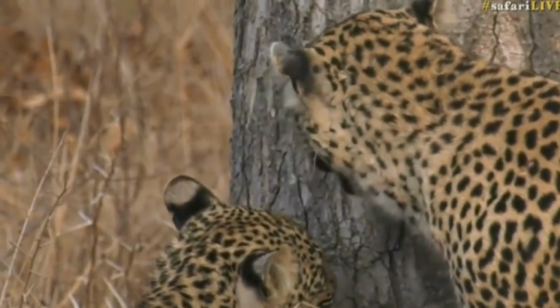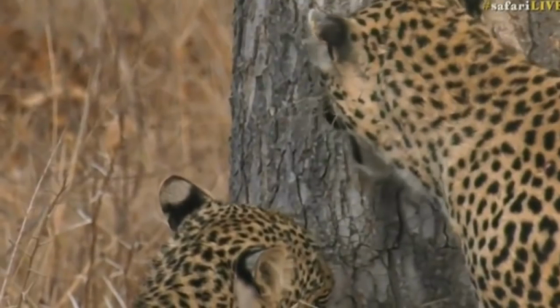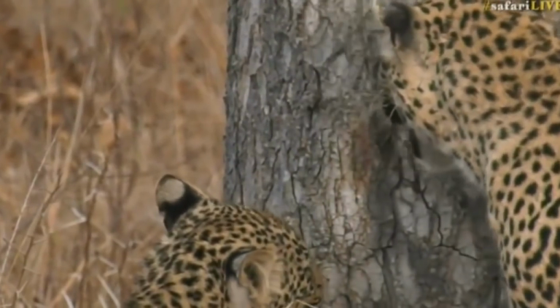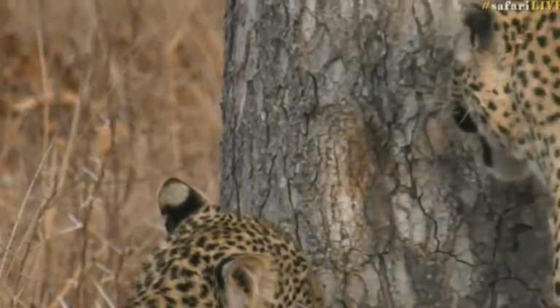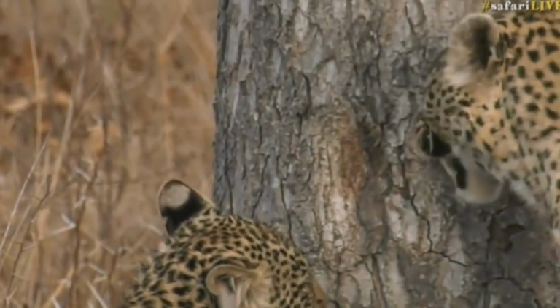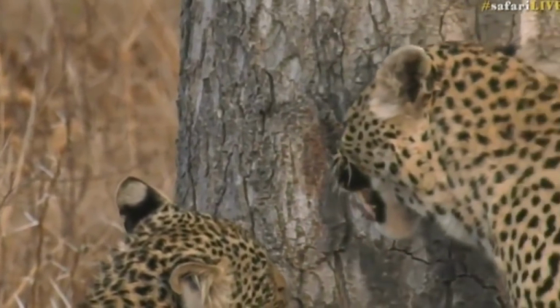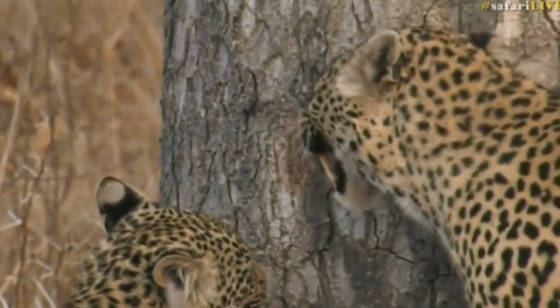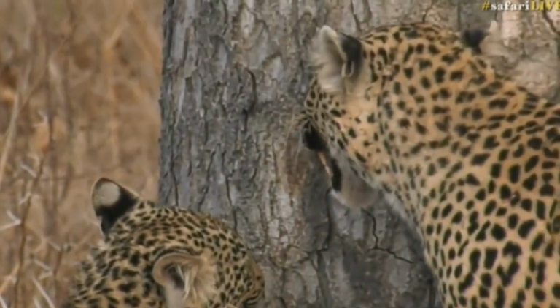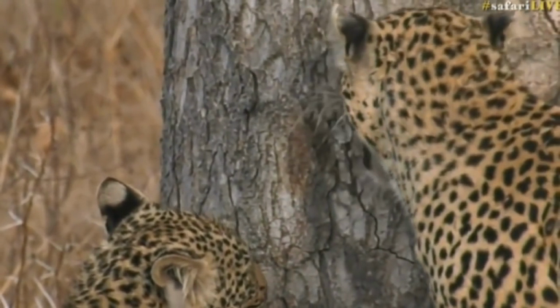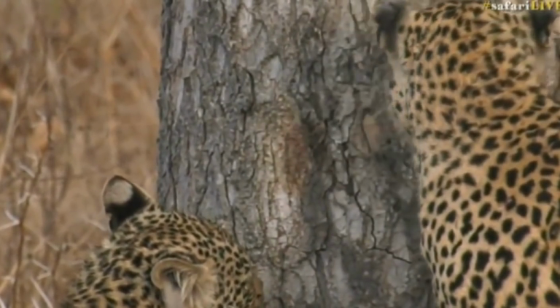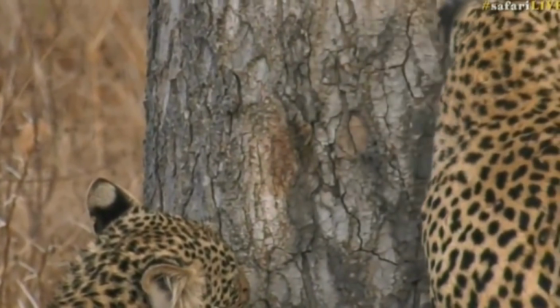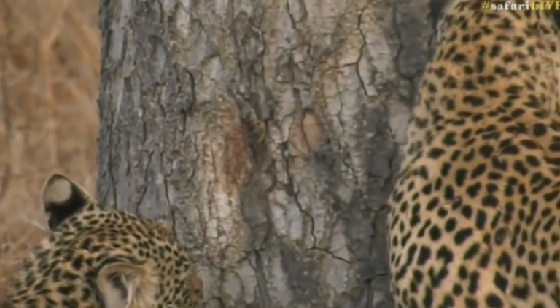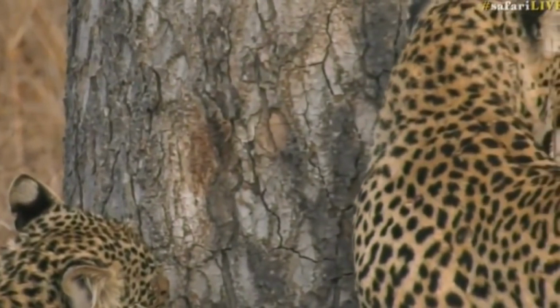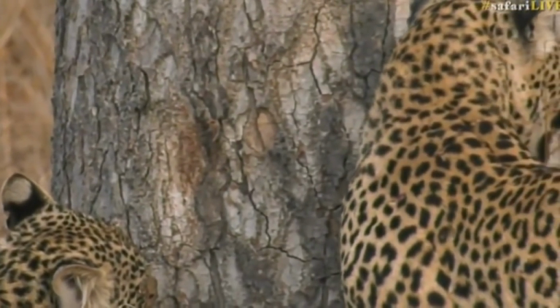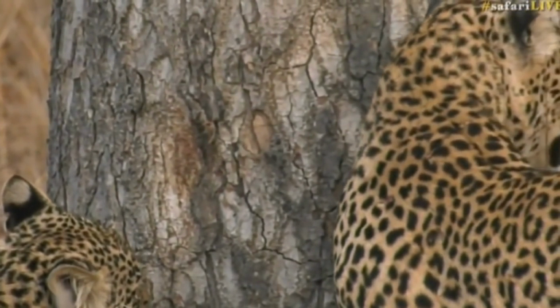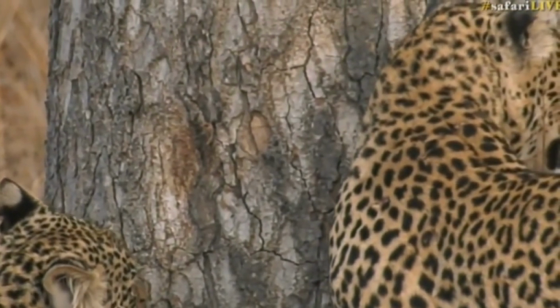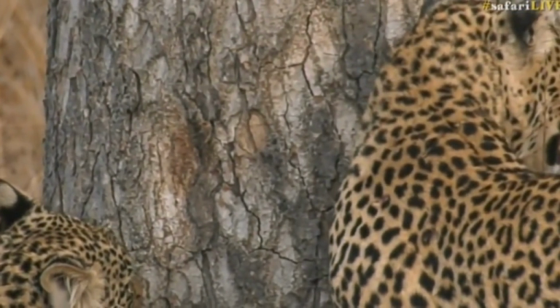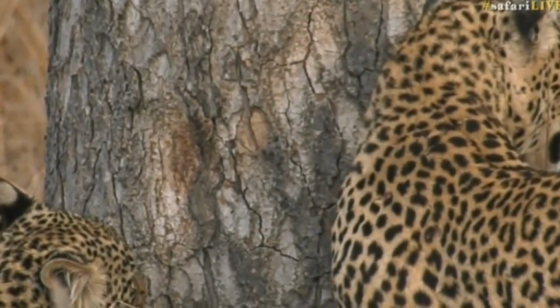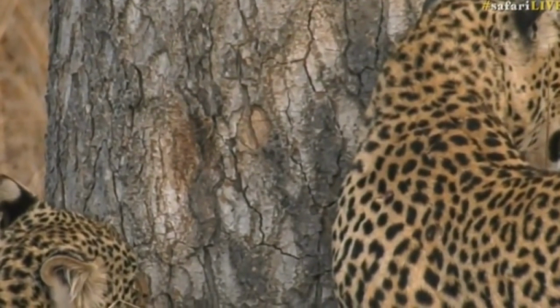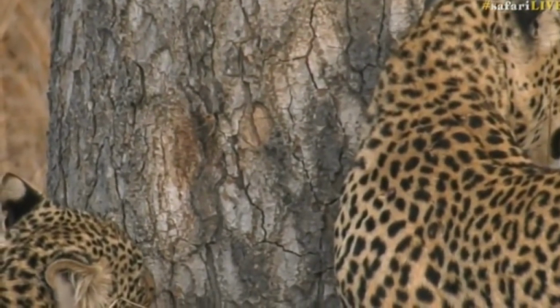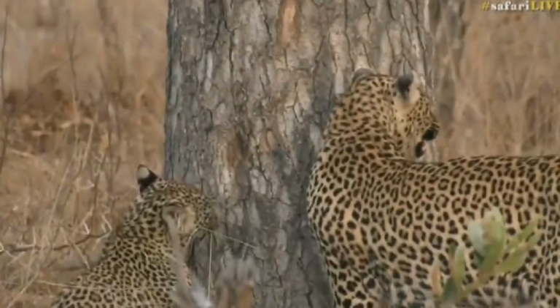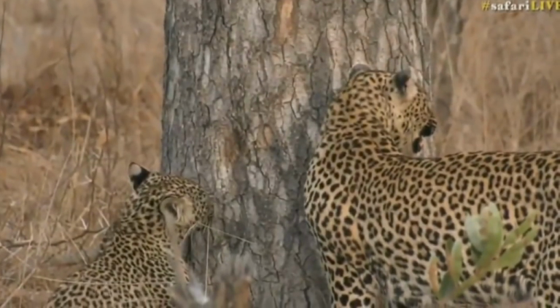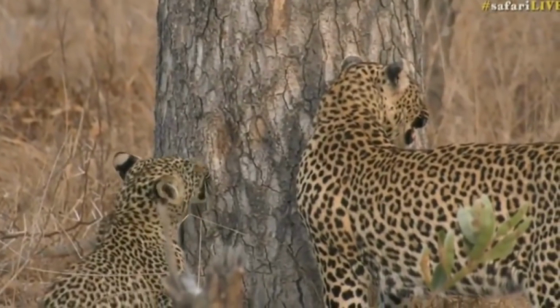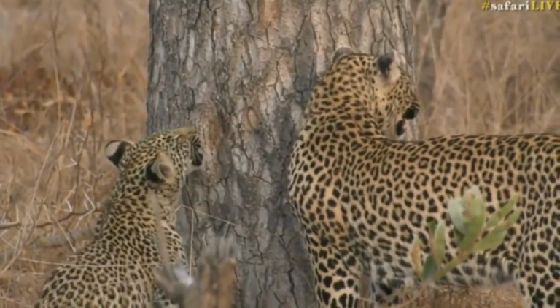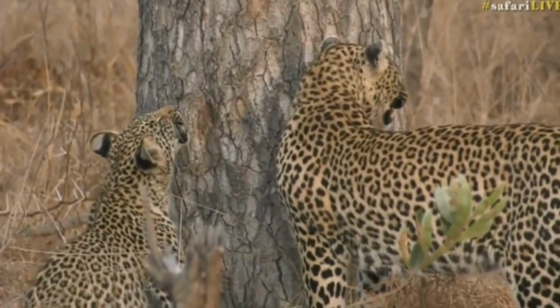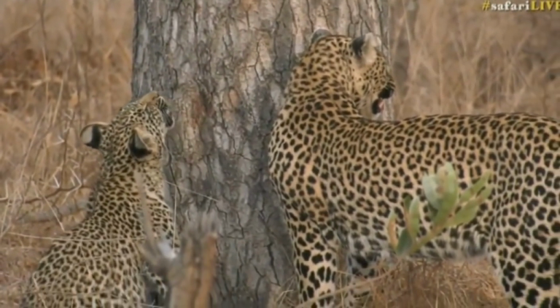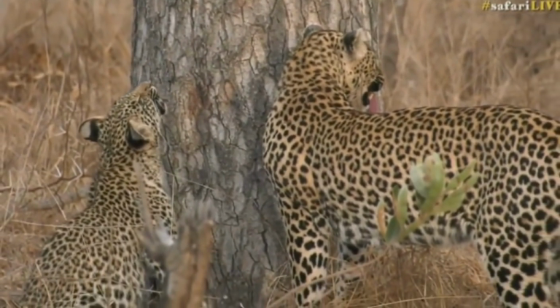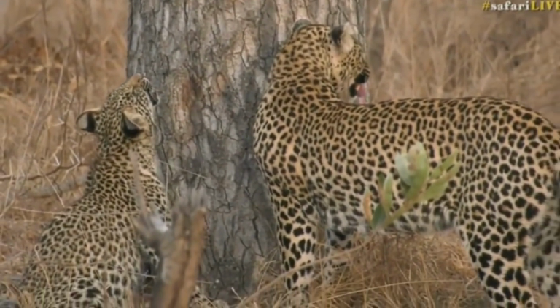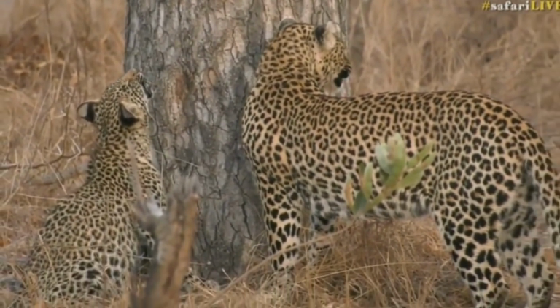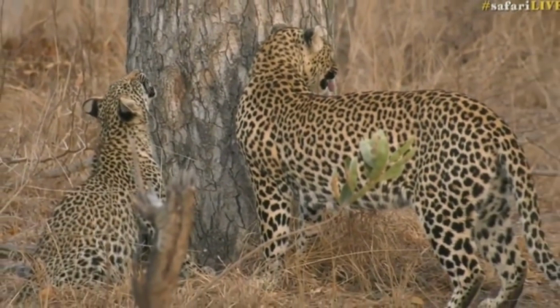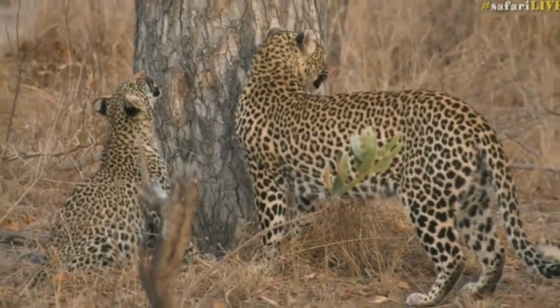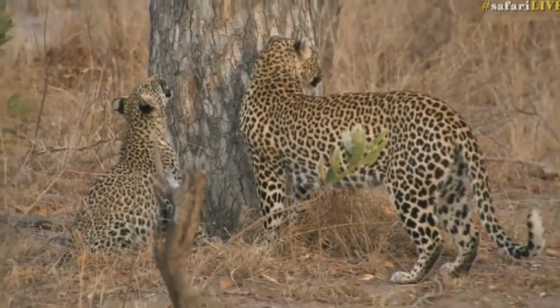She's definitely smelling the scent of possibly another leopard around there. And that snarling is using the Flehmen response.